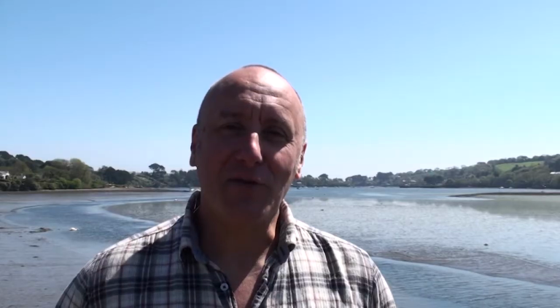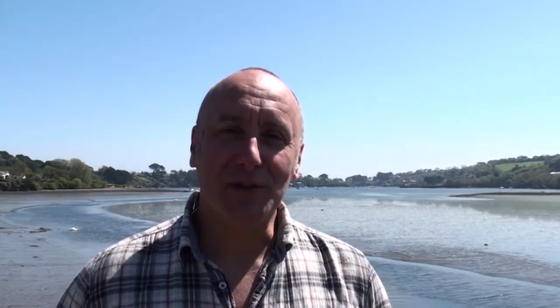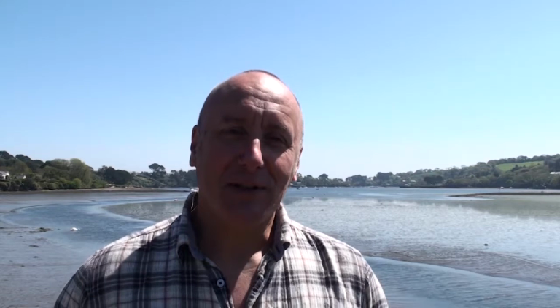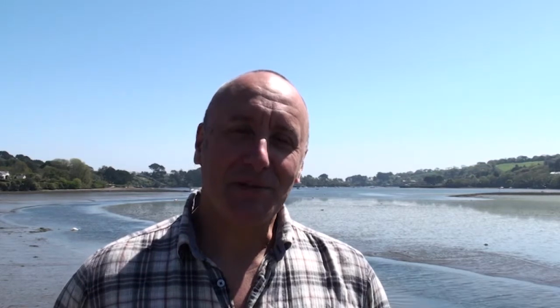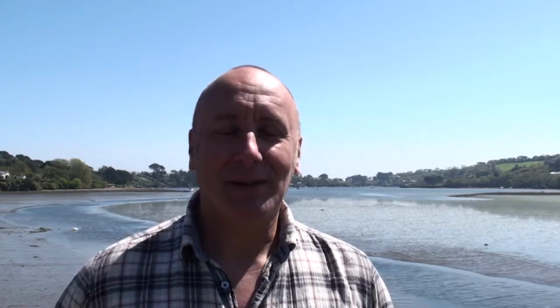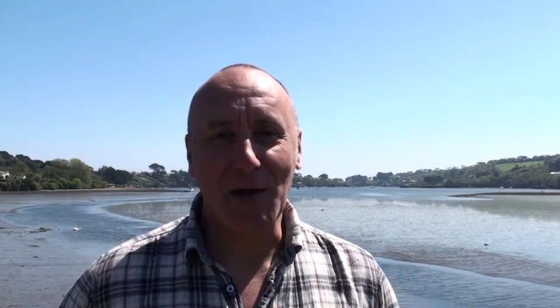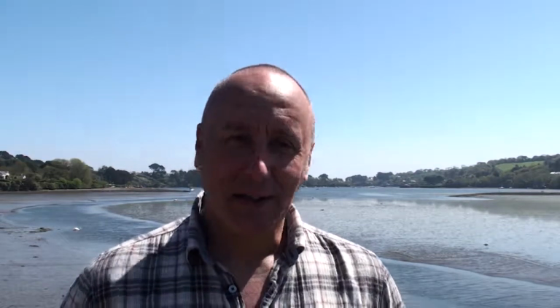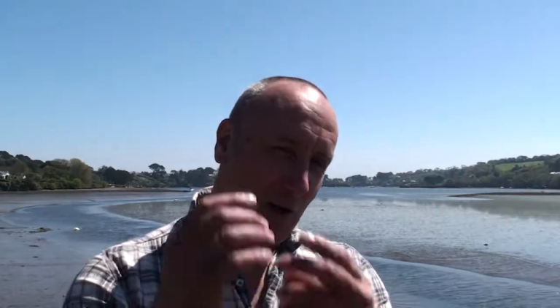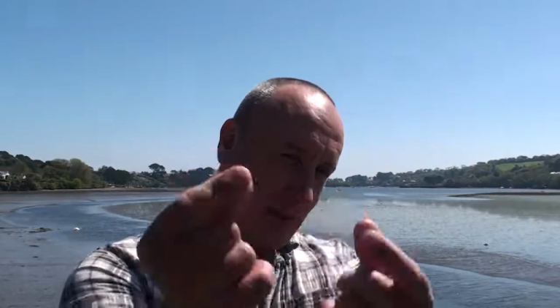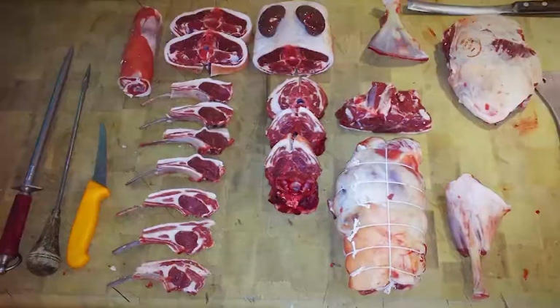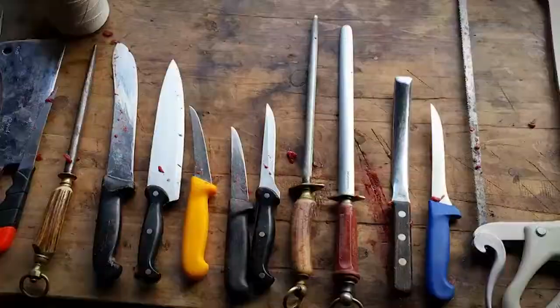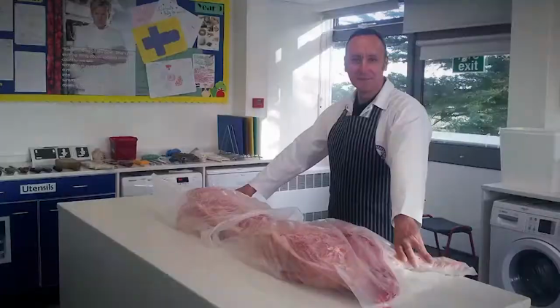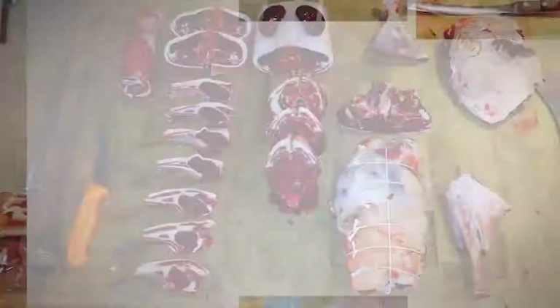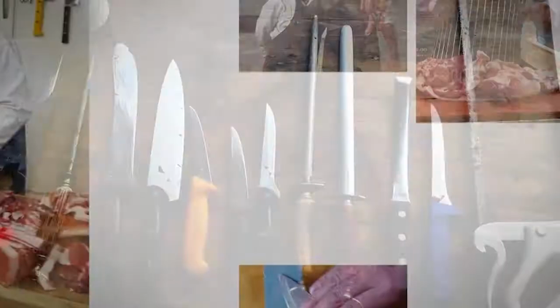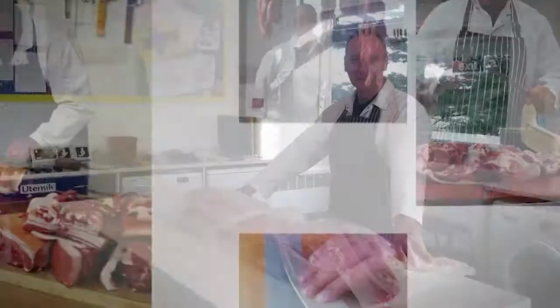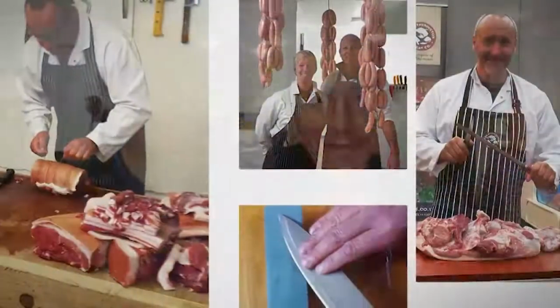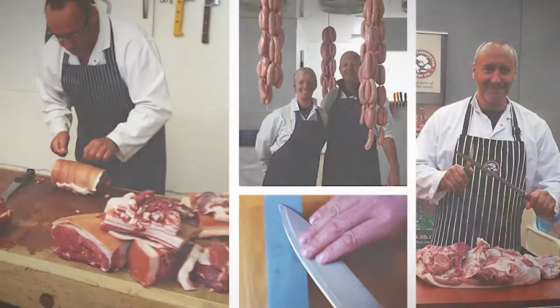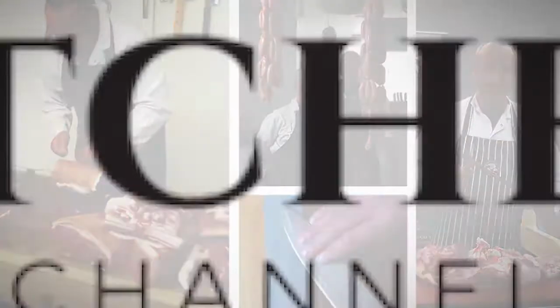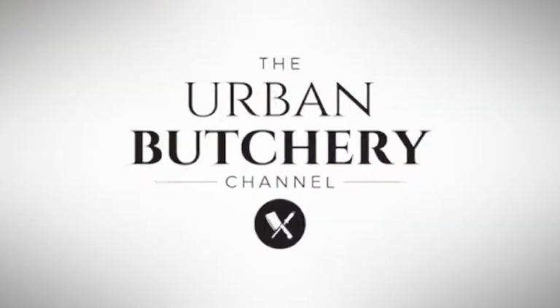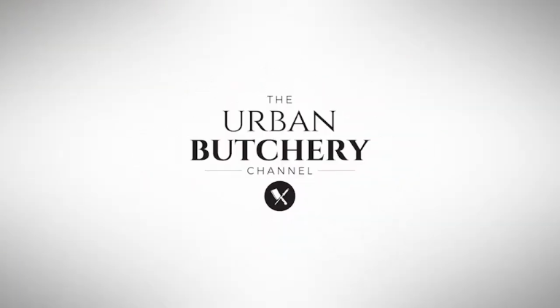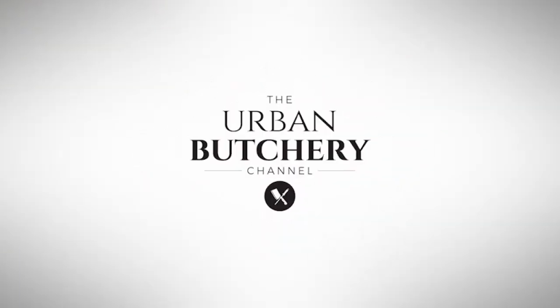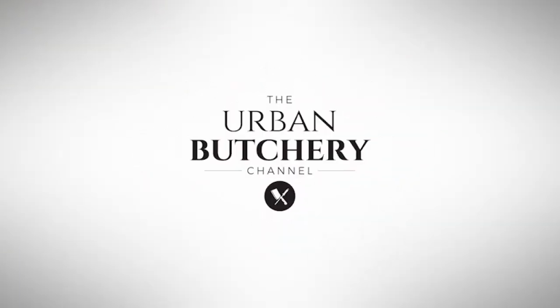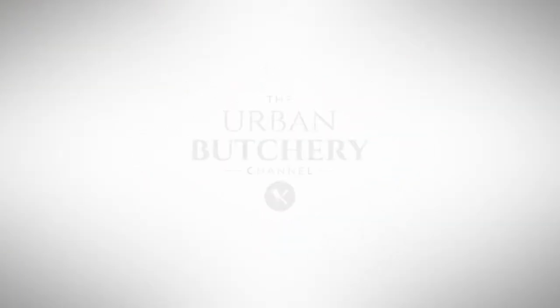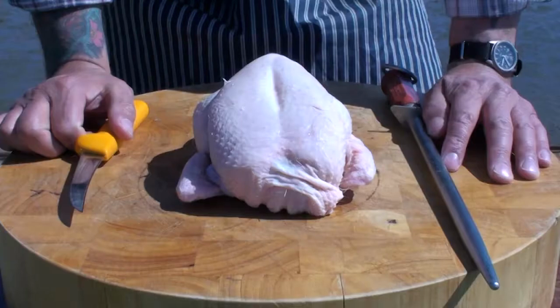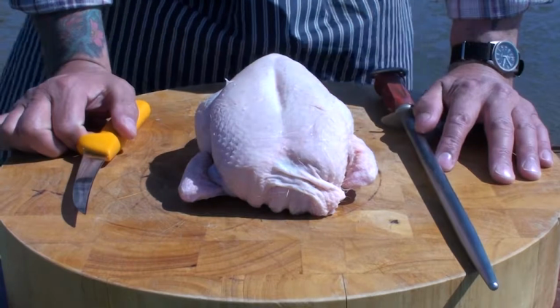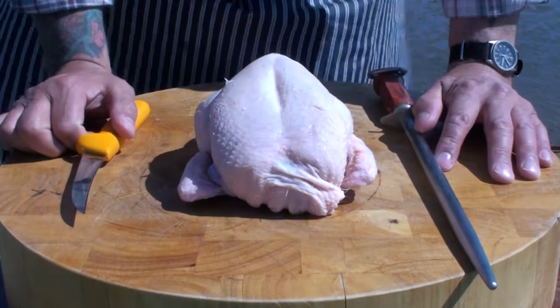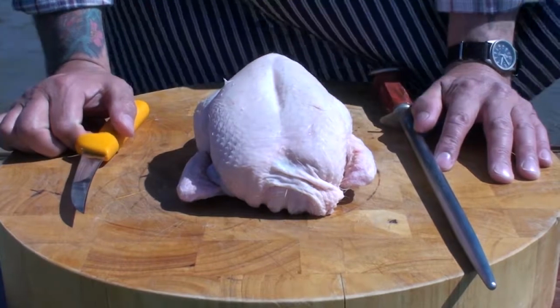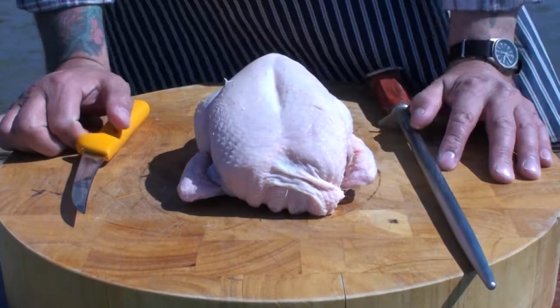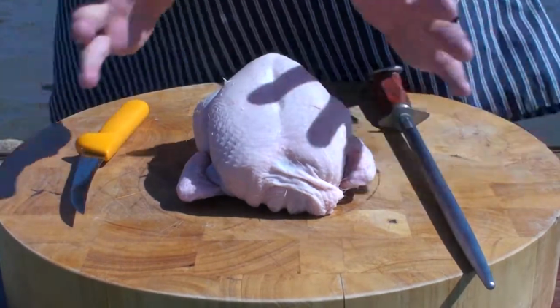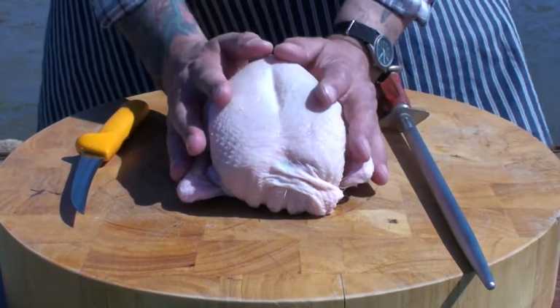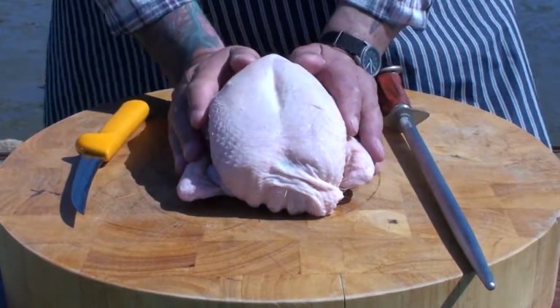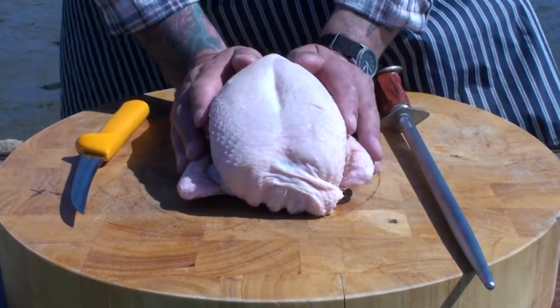So without further ado, bottoms up, heads down, let's crack on. Here we are — the star of the show — the free-range chicken.